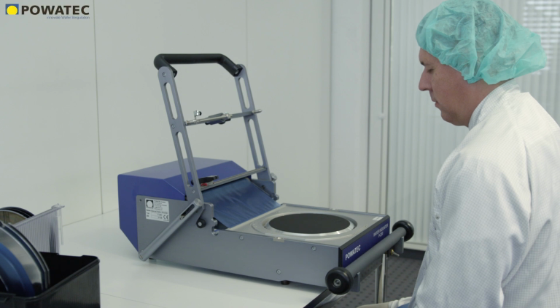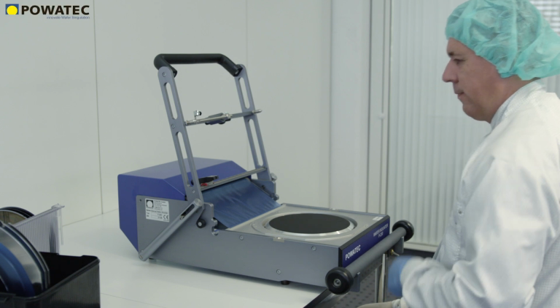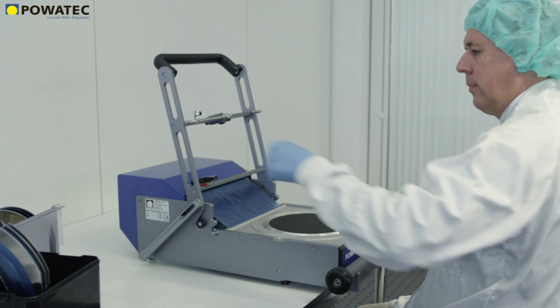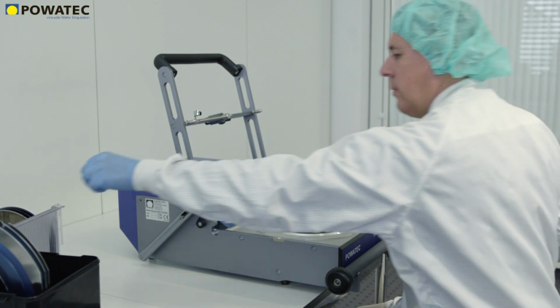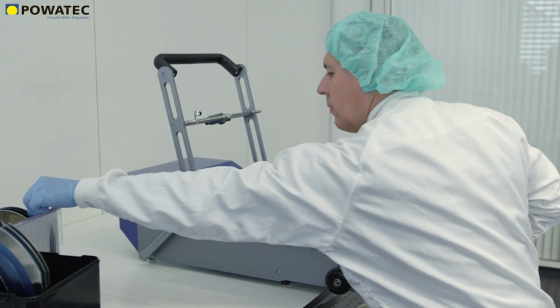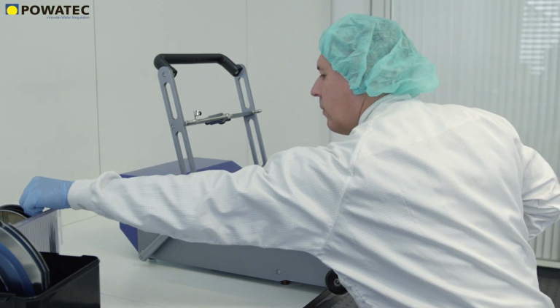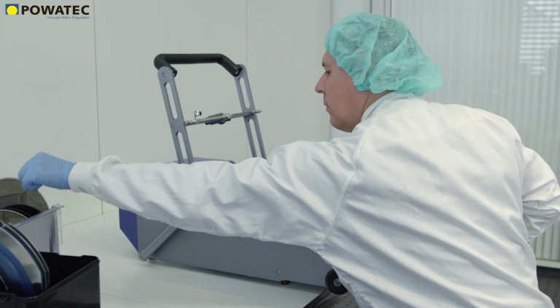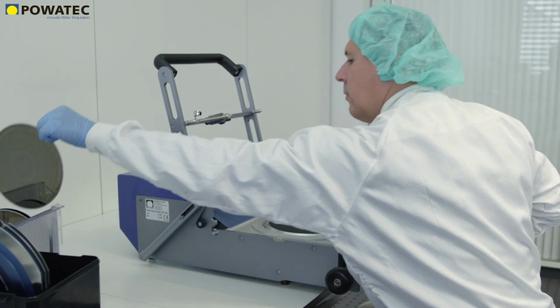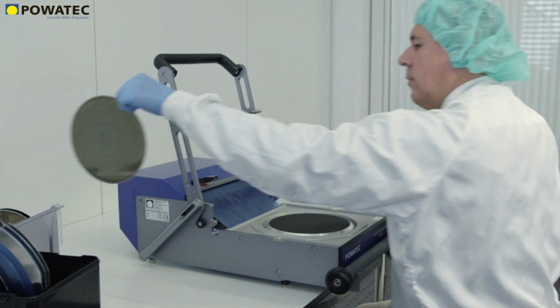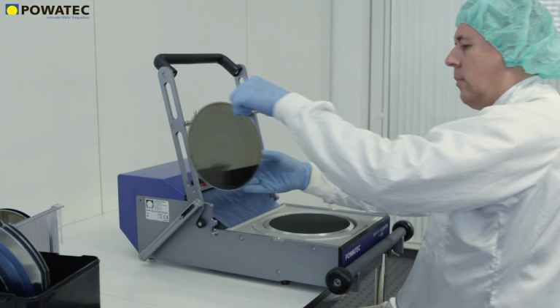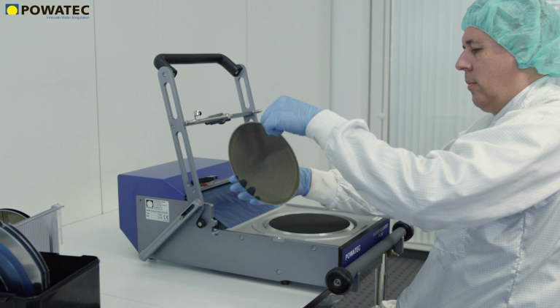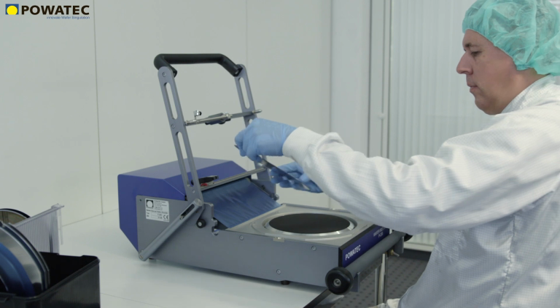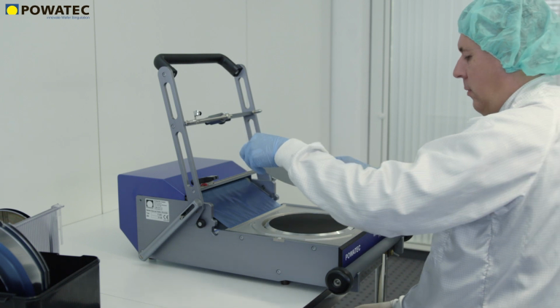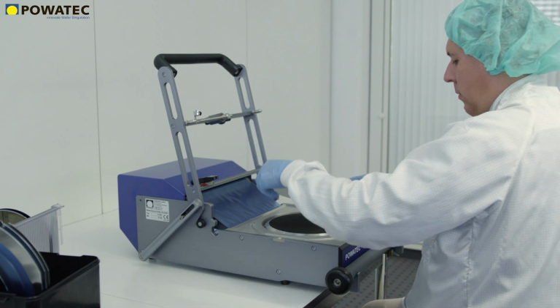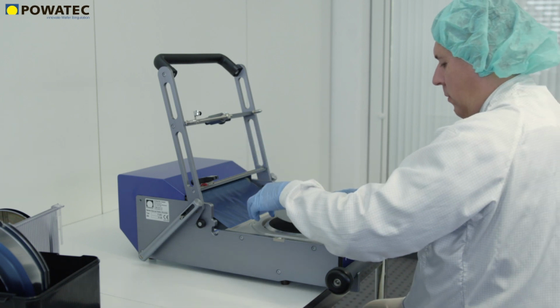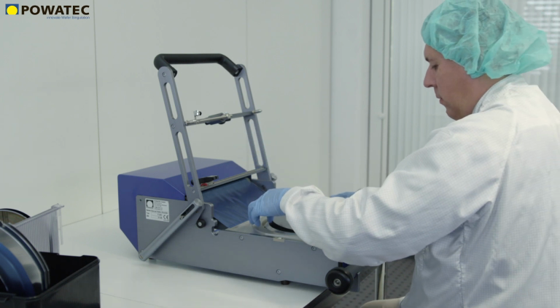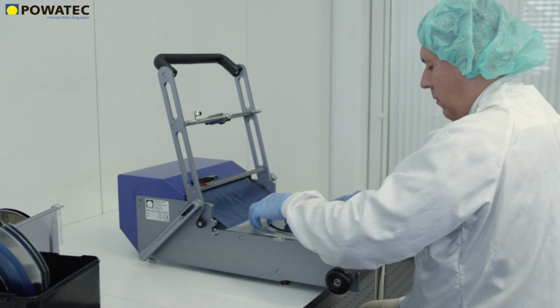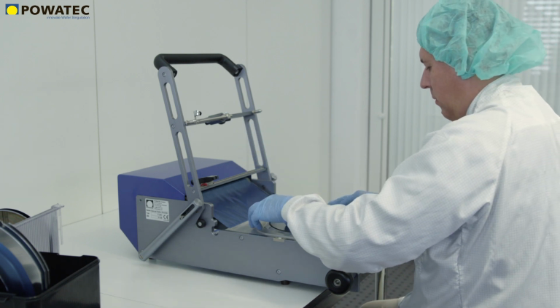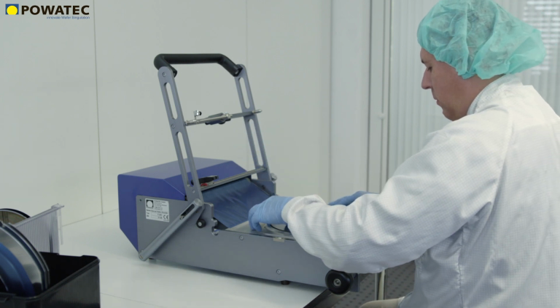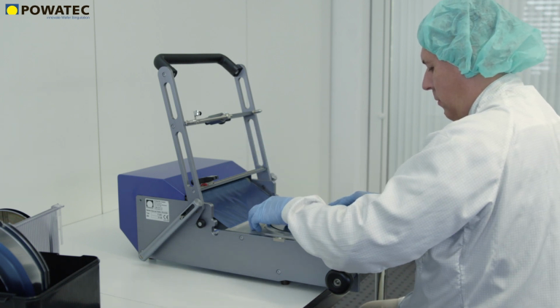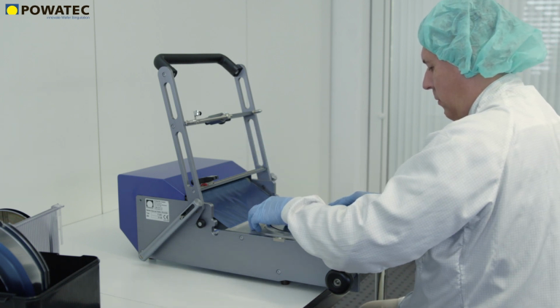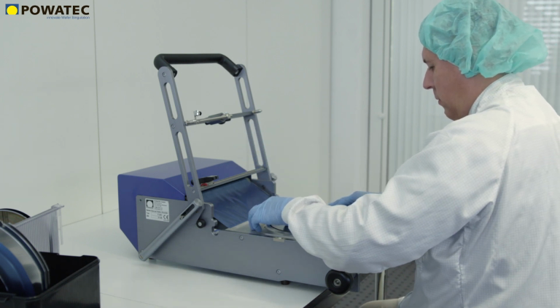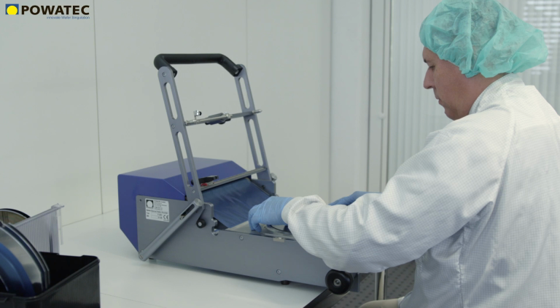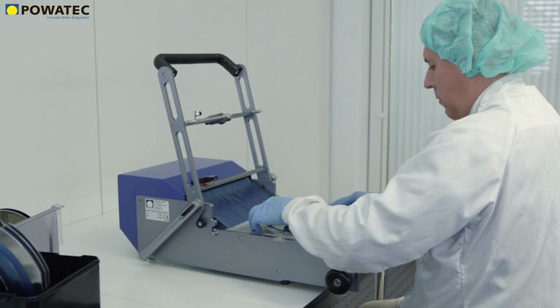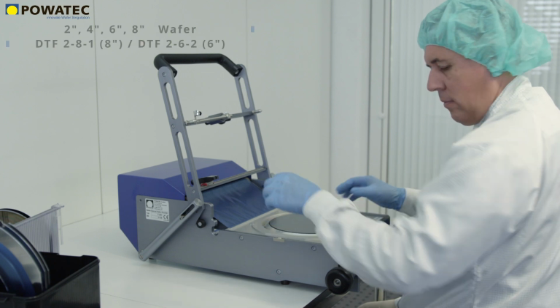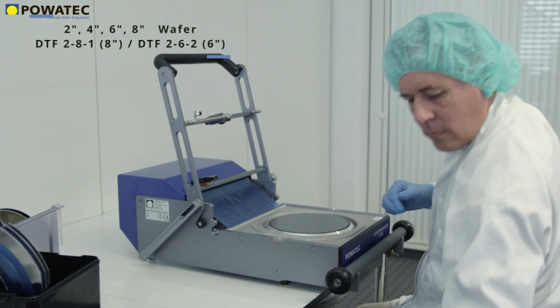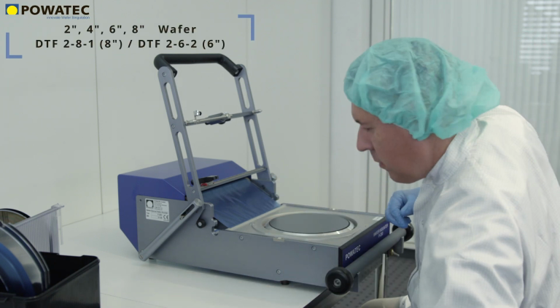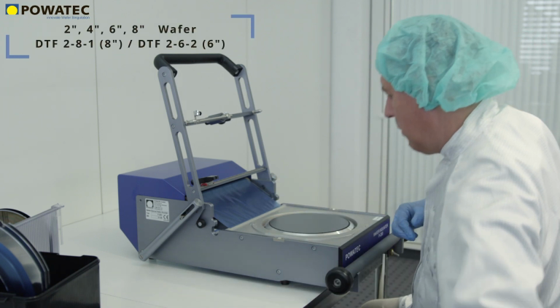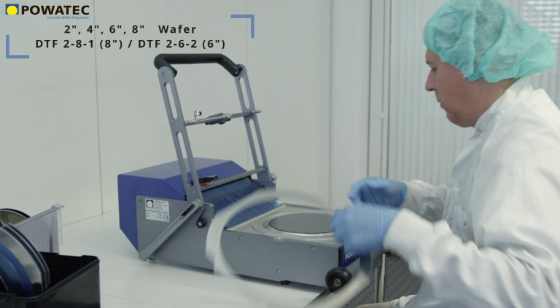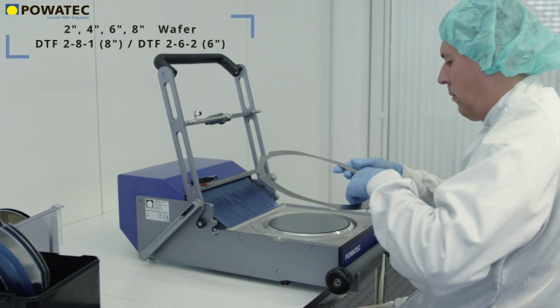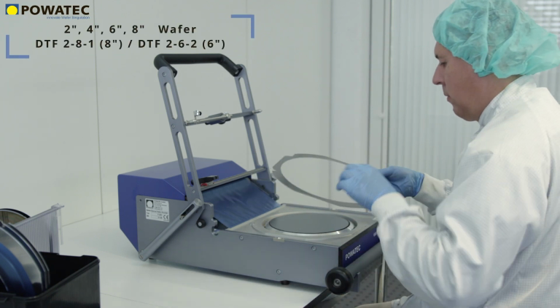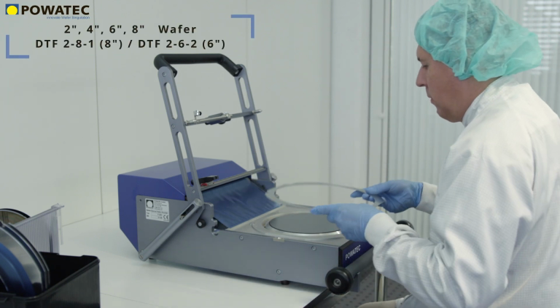Manufactured and developed in Switzerland, the Wafer Mounter P200 from Povetech is the ideal solution for mounting commercially available dicing tapes on wafers up to 8 inches and frames of 6 inches or 8 inches.